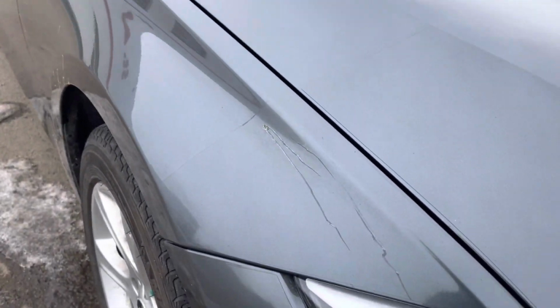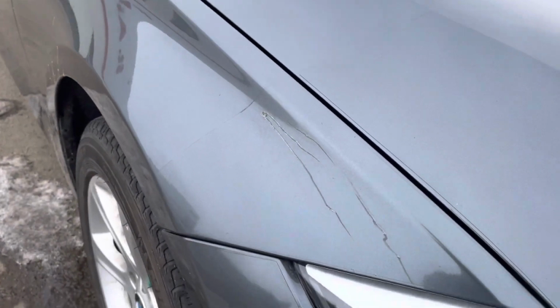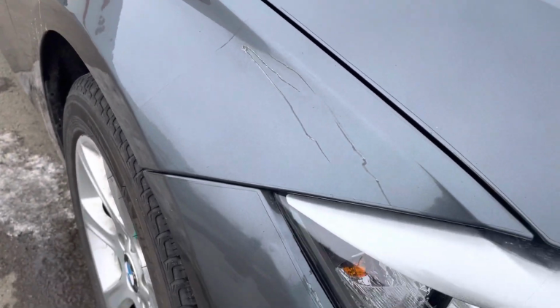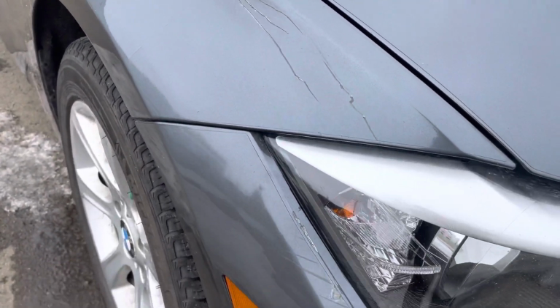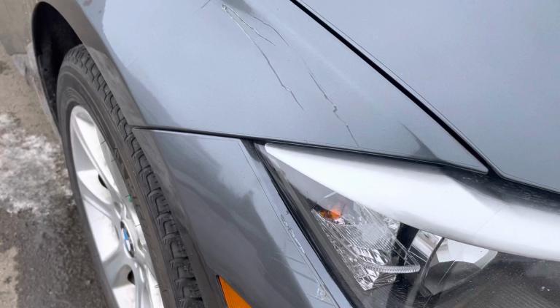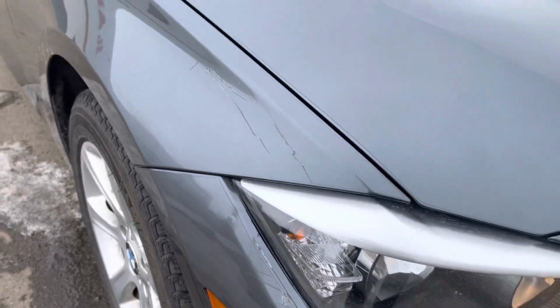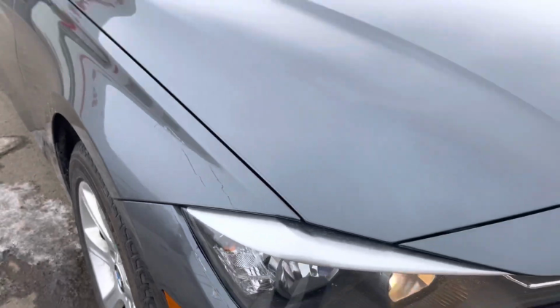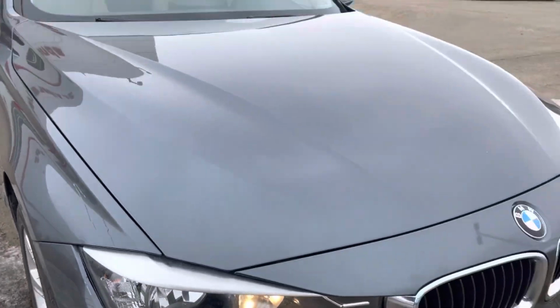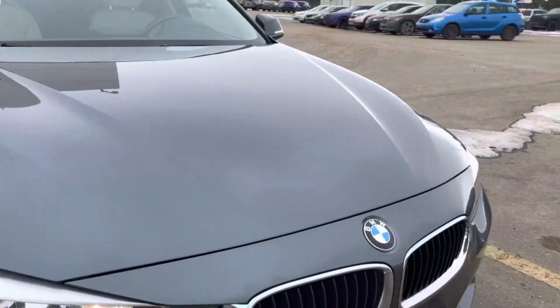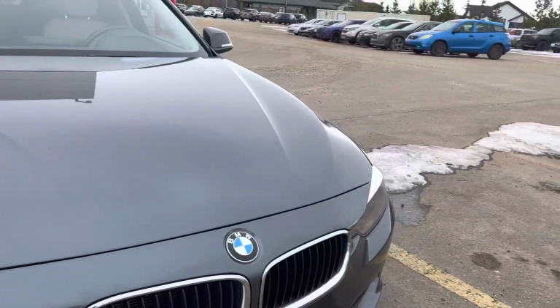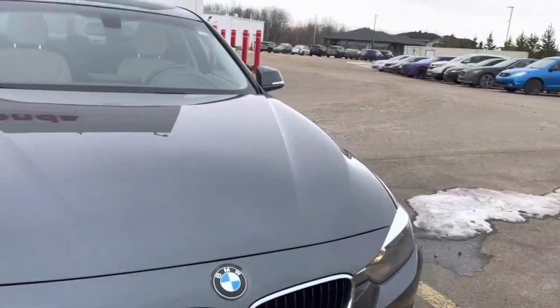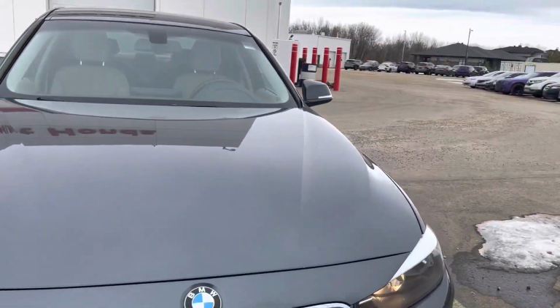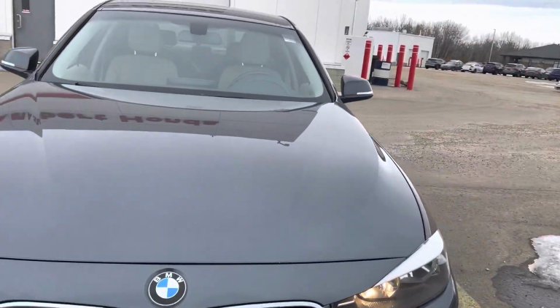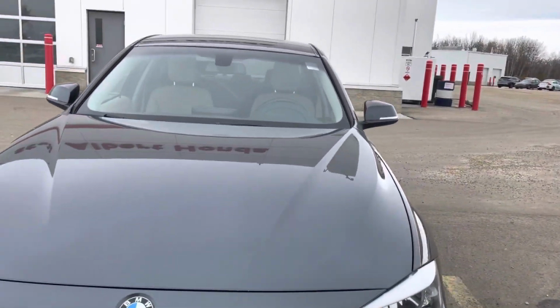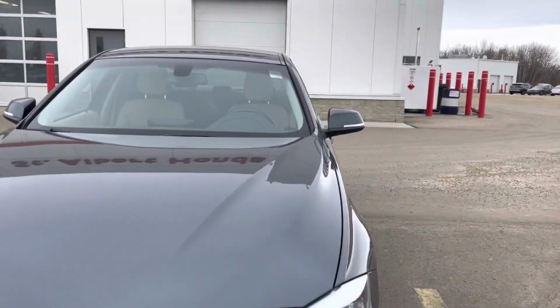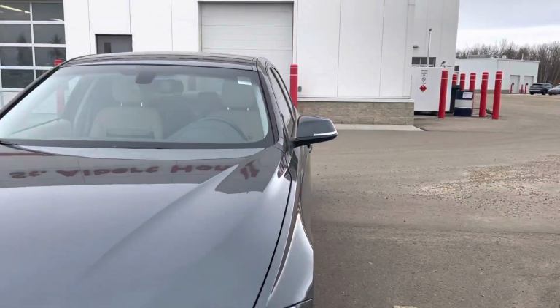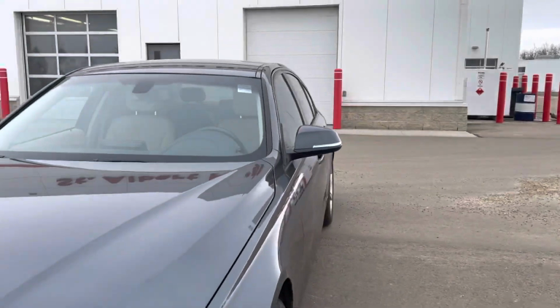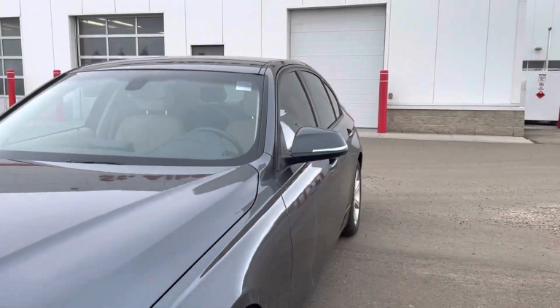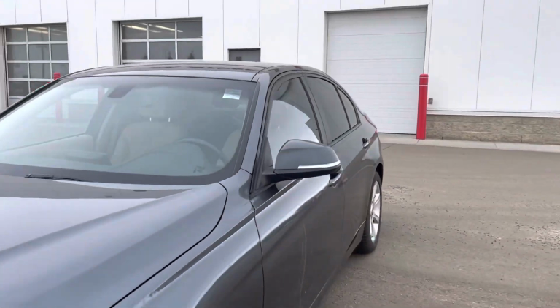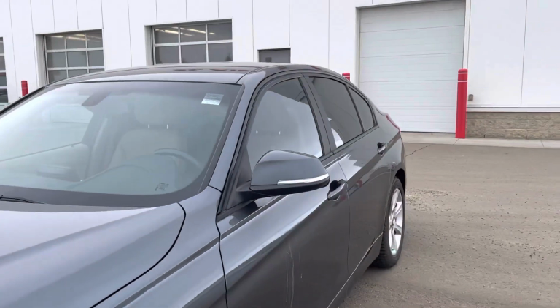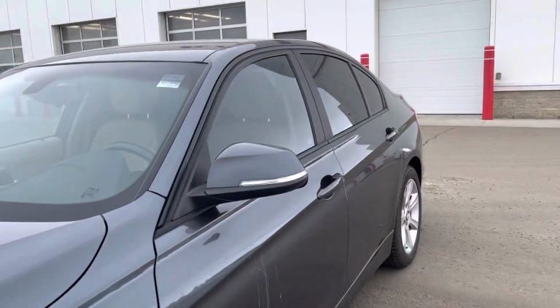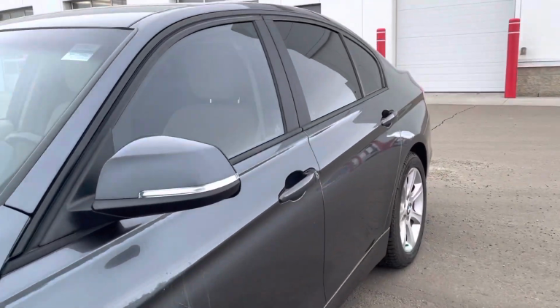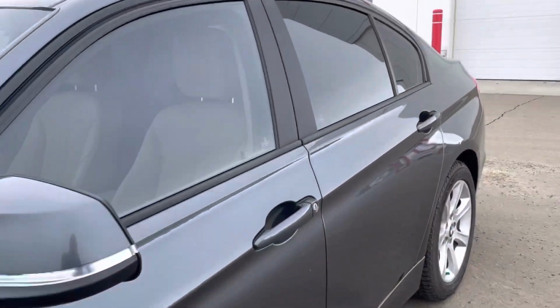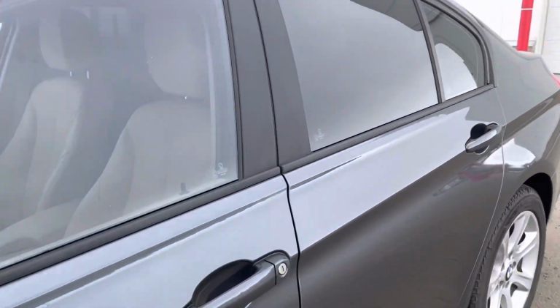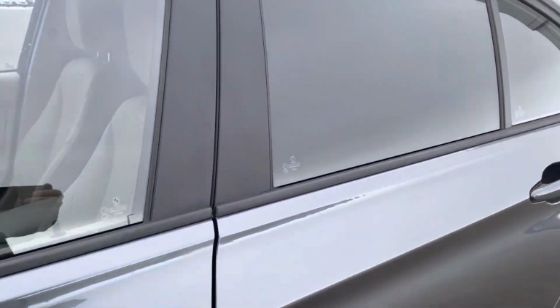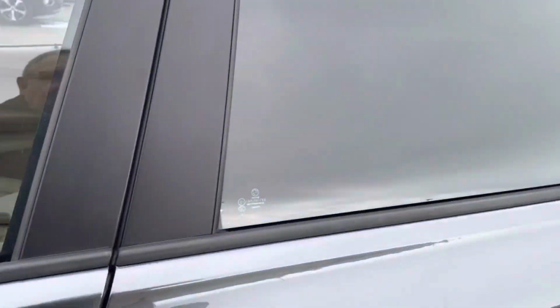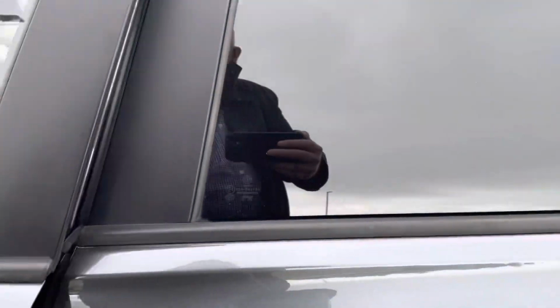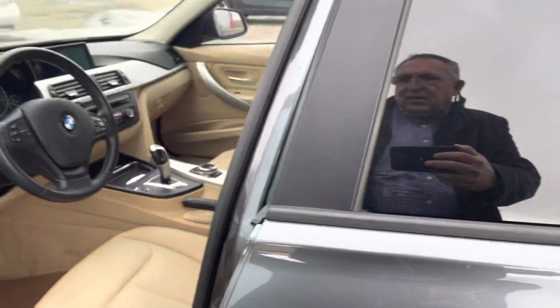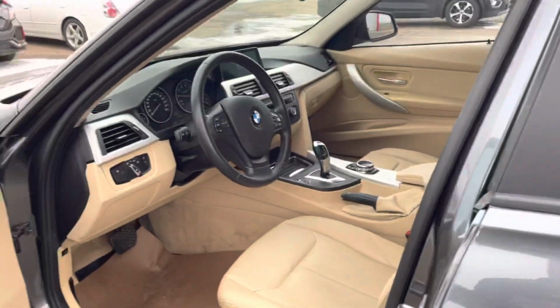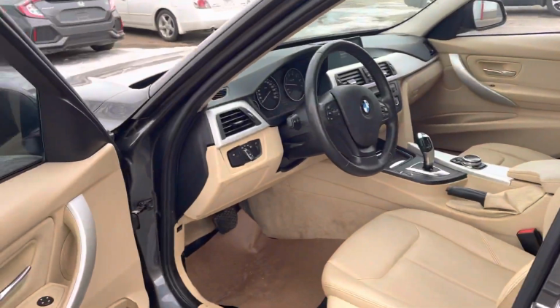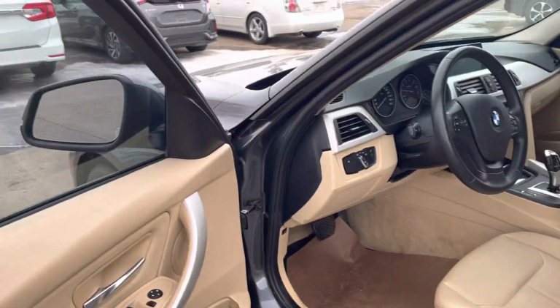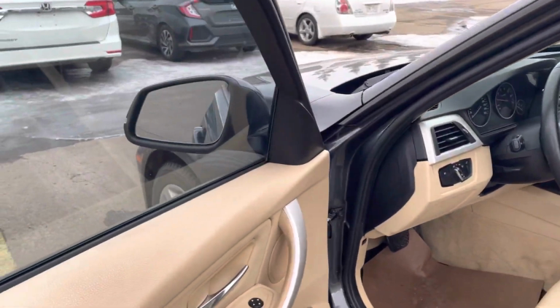Looks like a little bit of peeling on the 3M that's on there. Doesn't look like any damage to the body. I'll show you the interior here as well — this one's got the light beige interior.